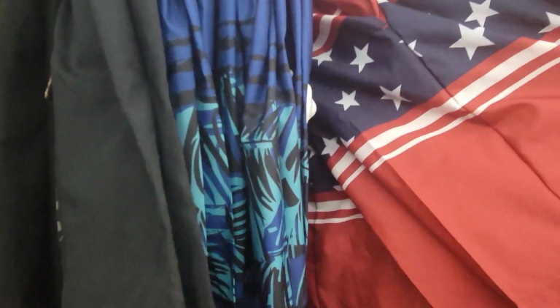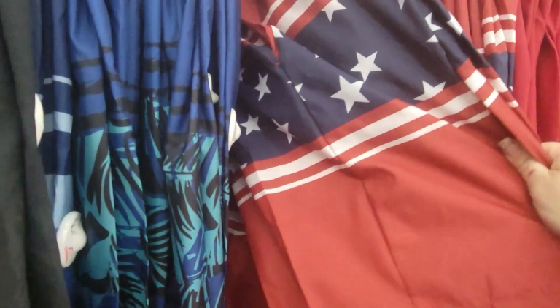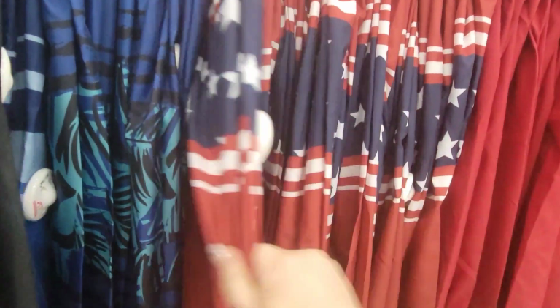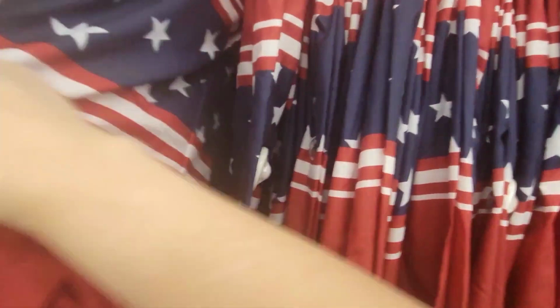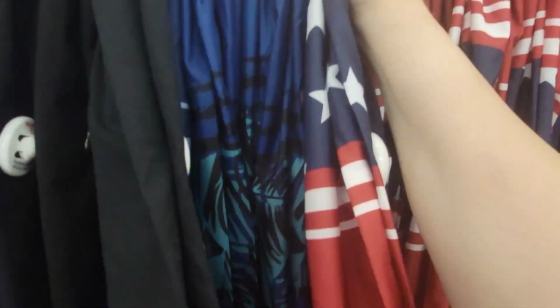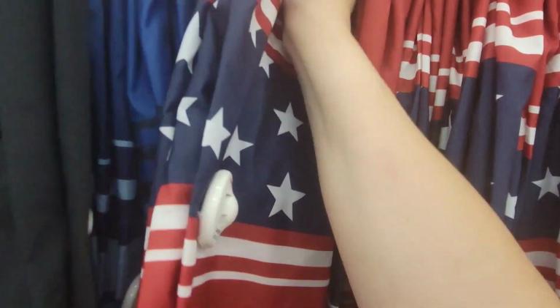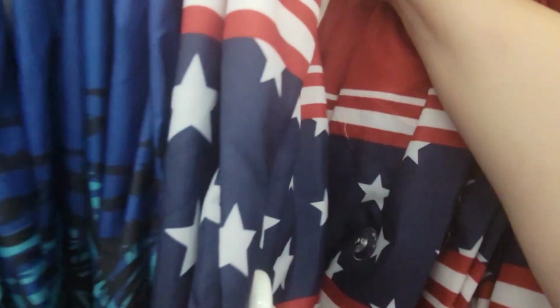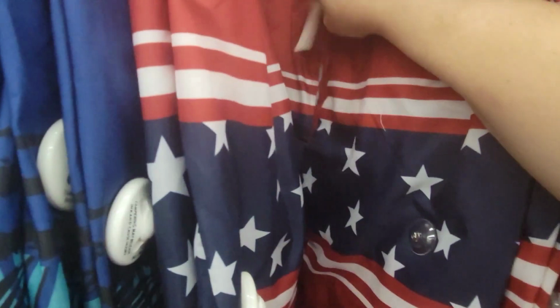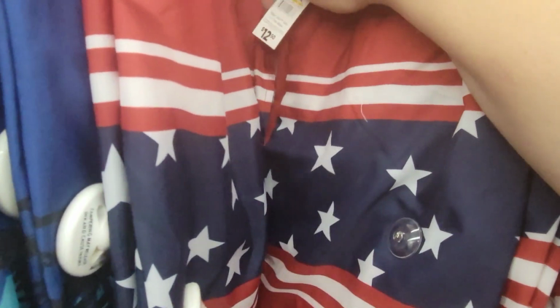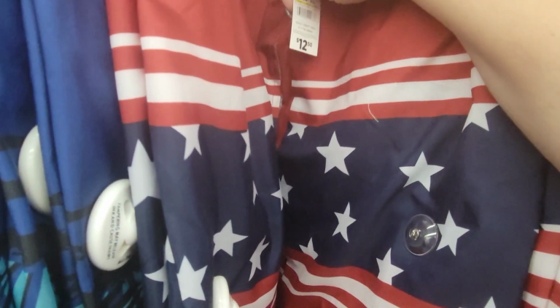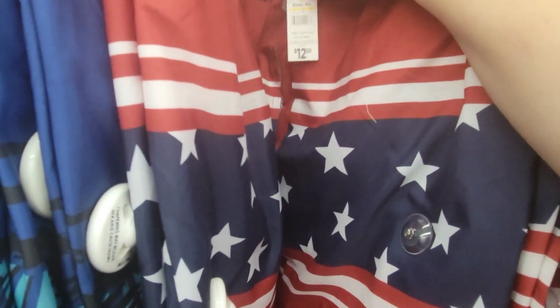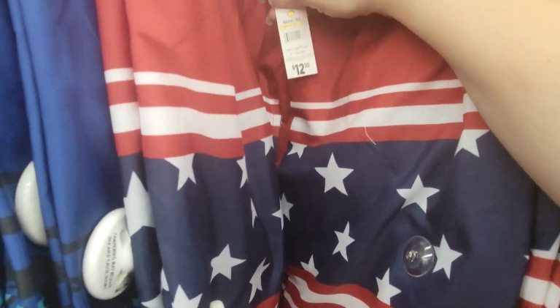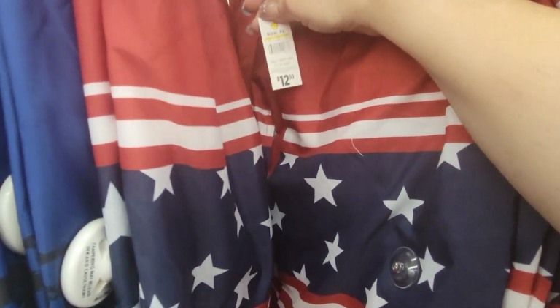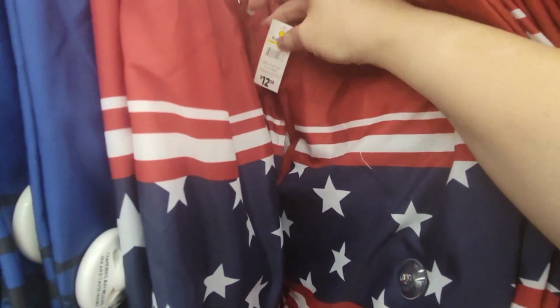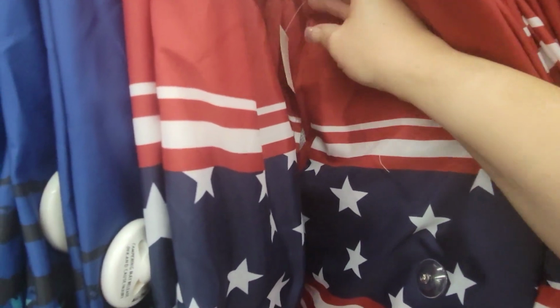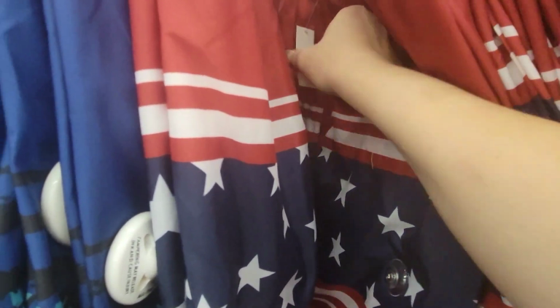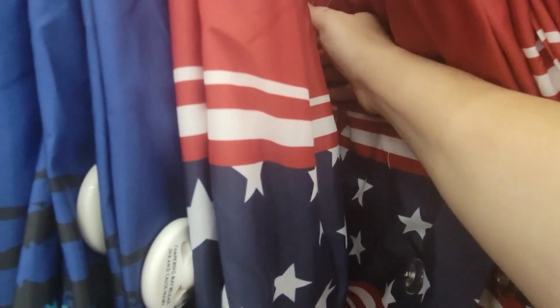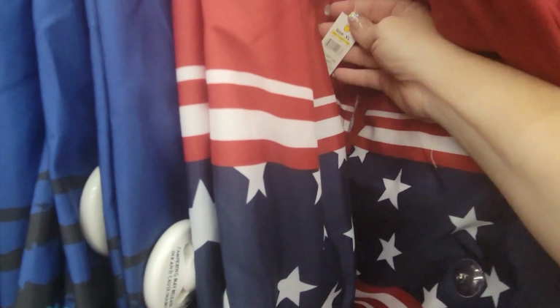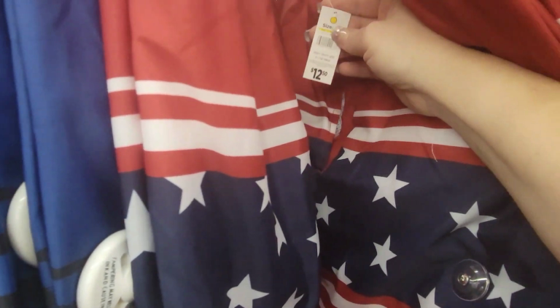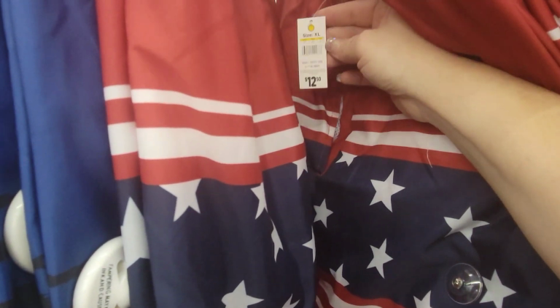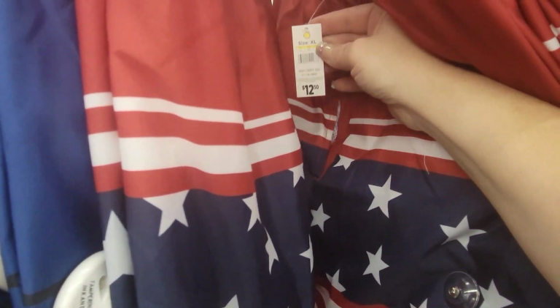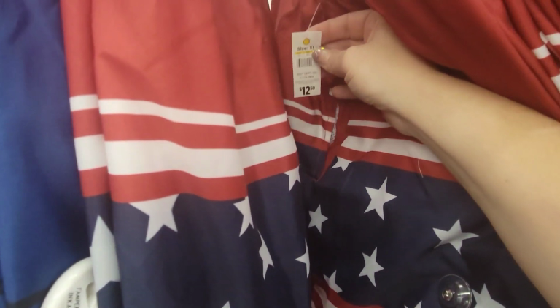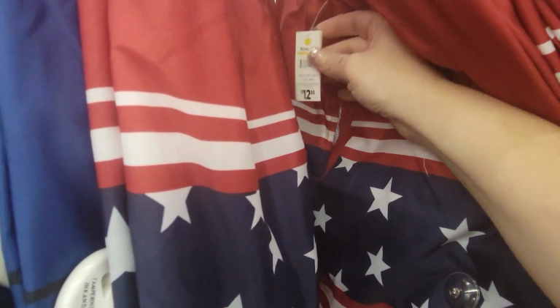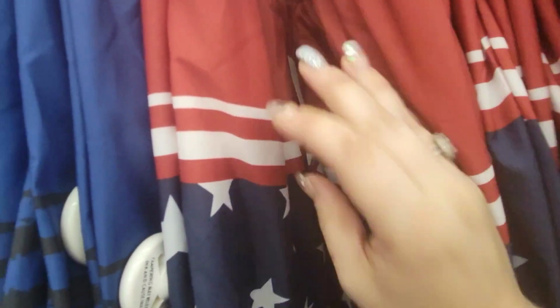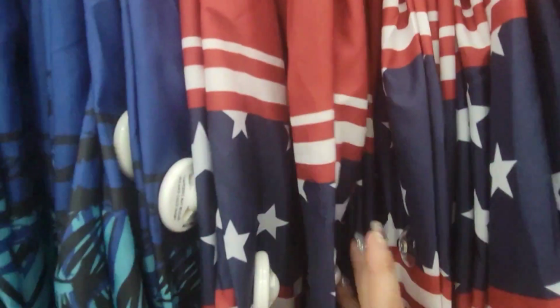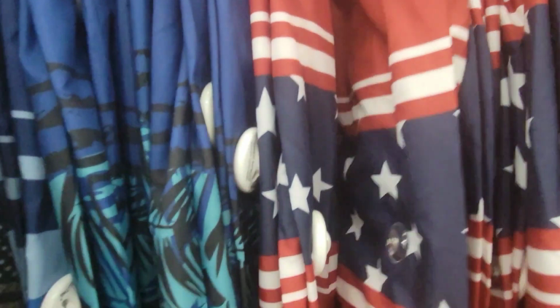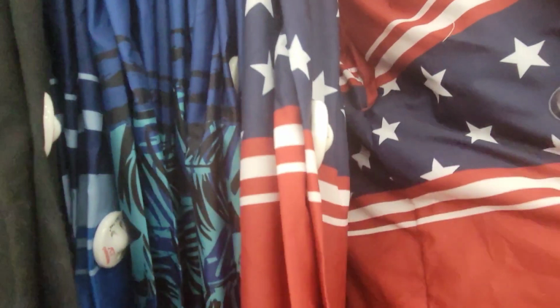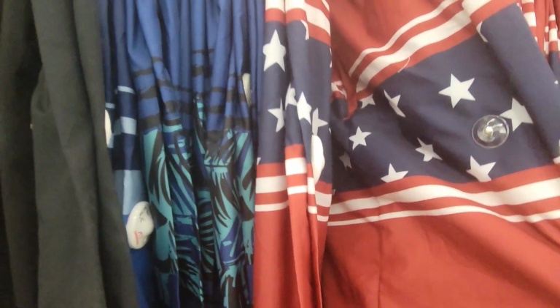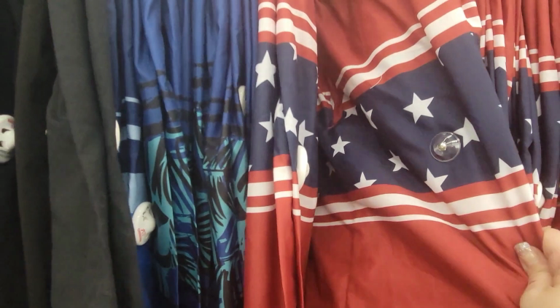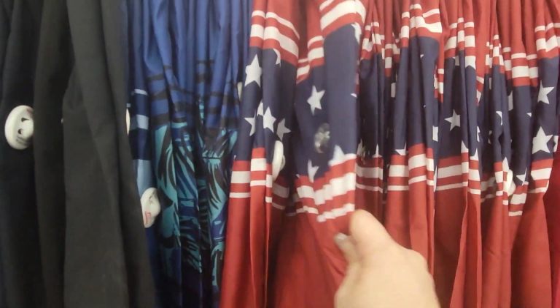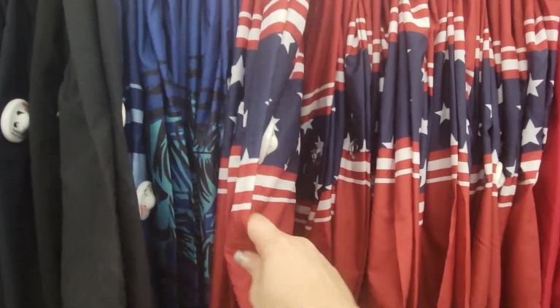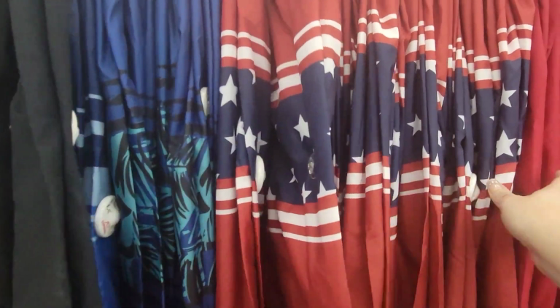They have some really cute swimming trunks here for men — $12.50. But right now, everything with the yellow dot is buy one, get one free. Not a bad deal.